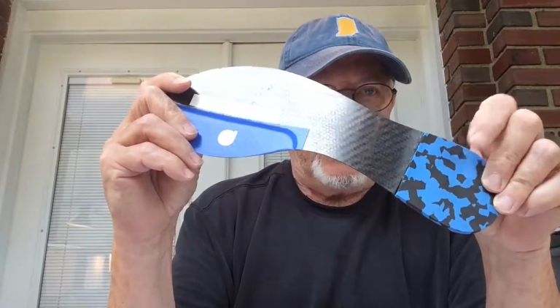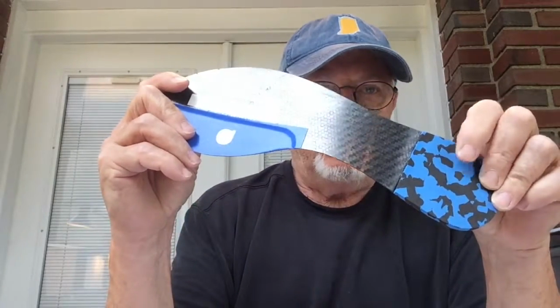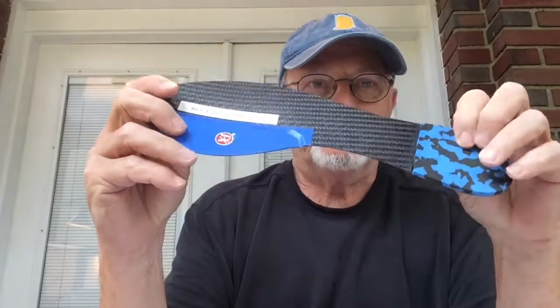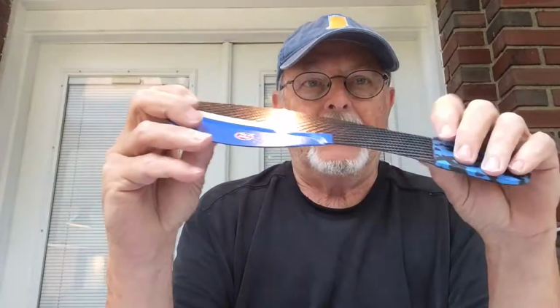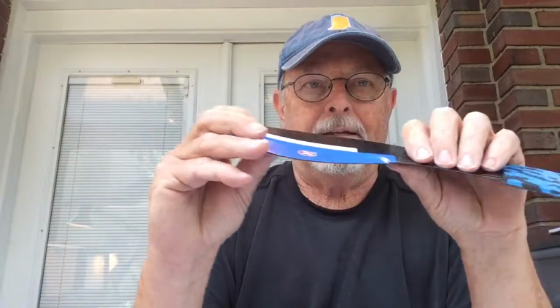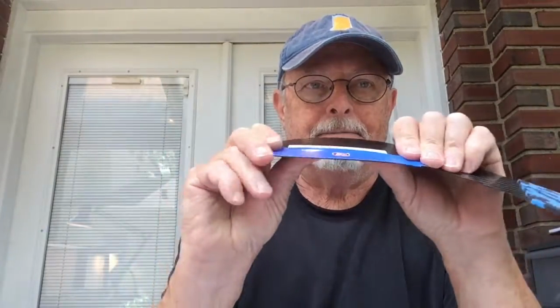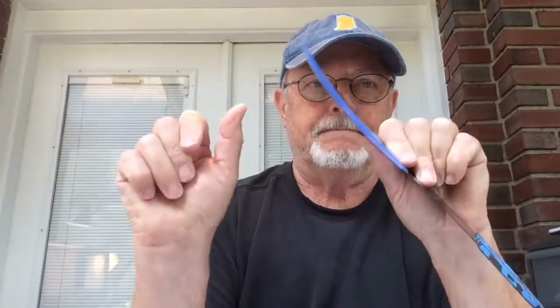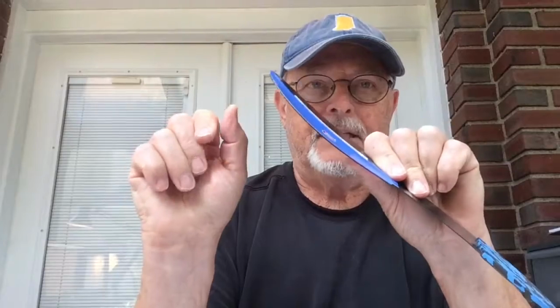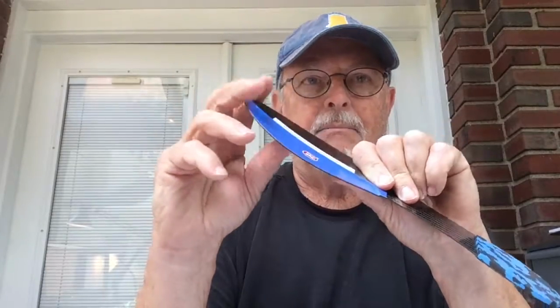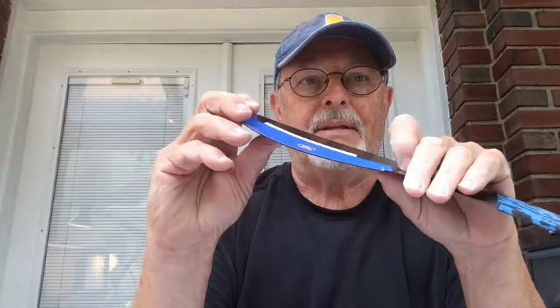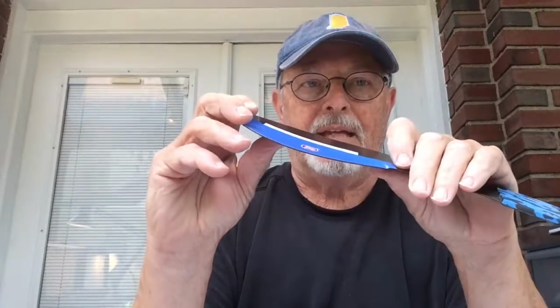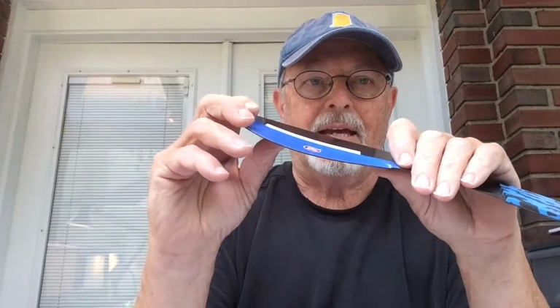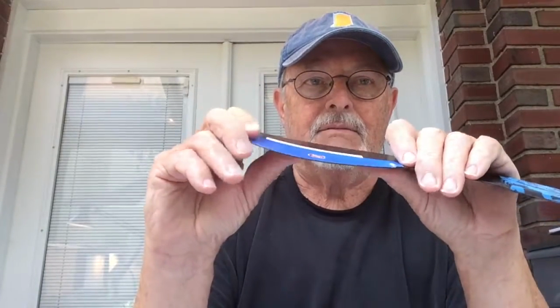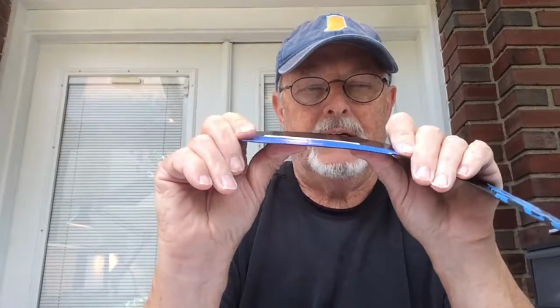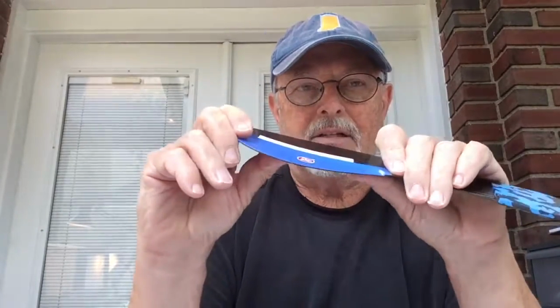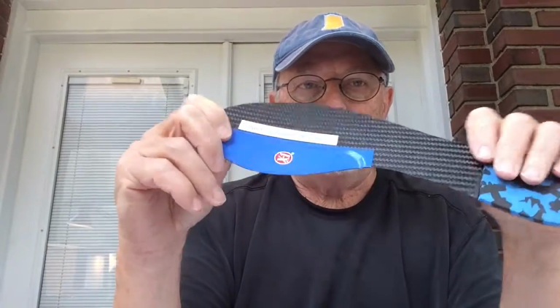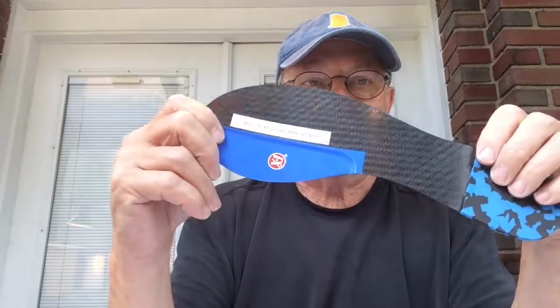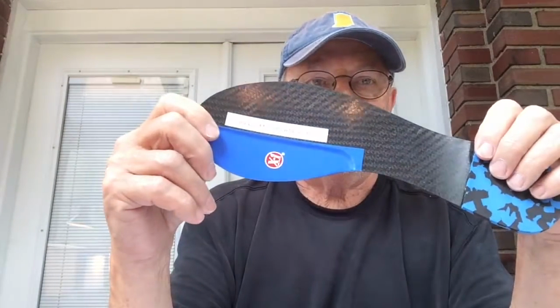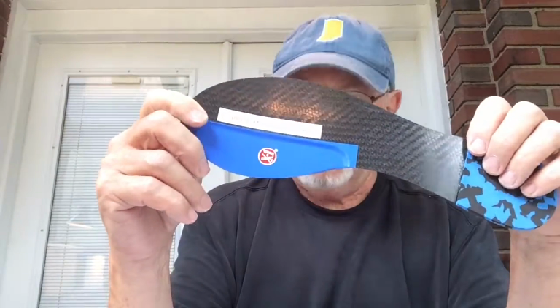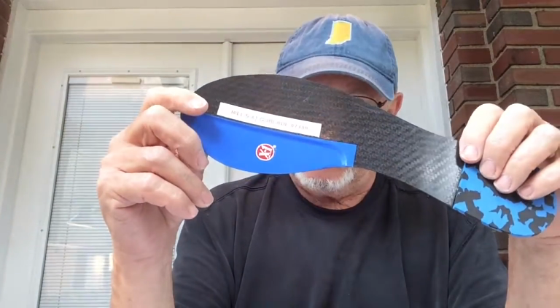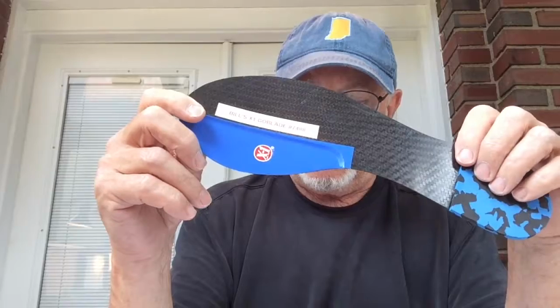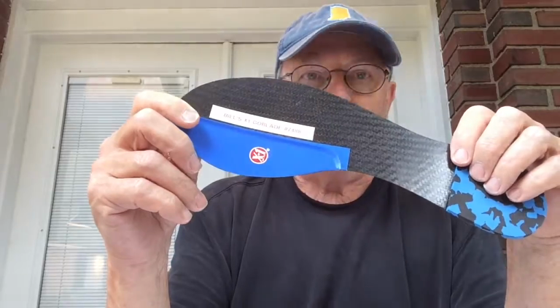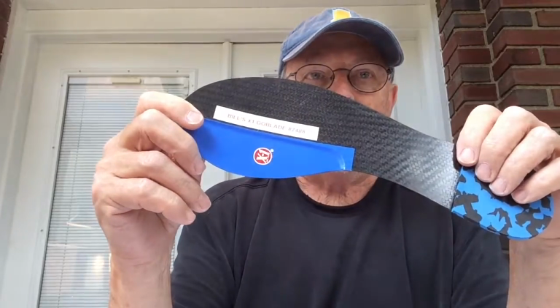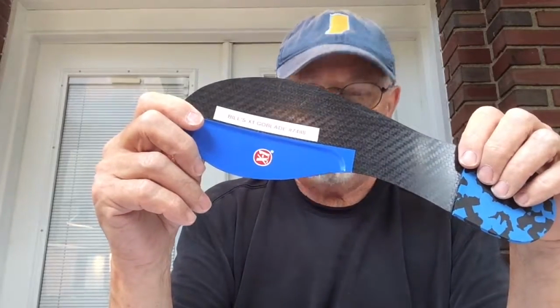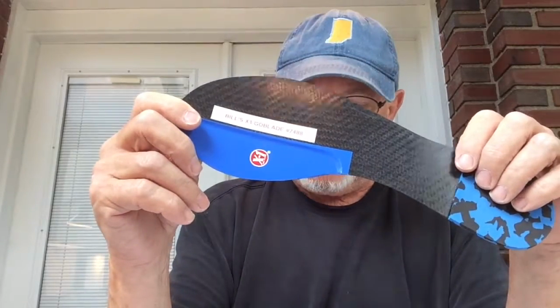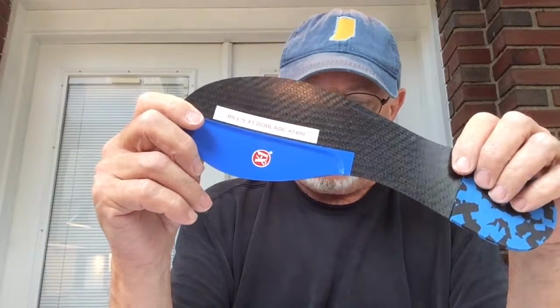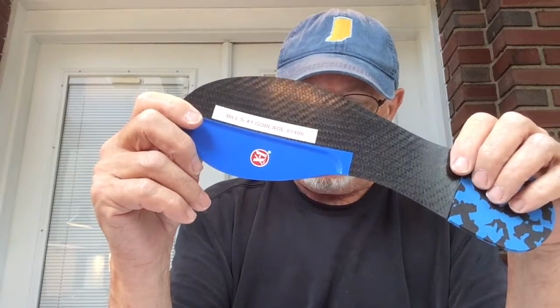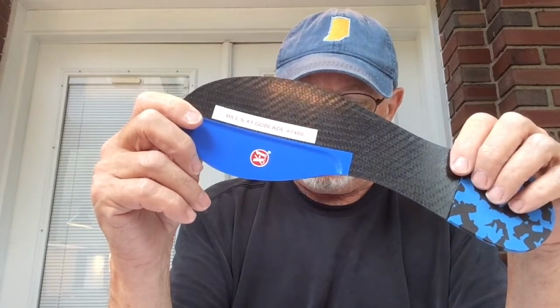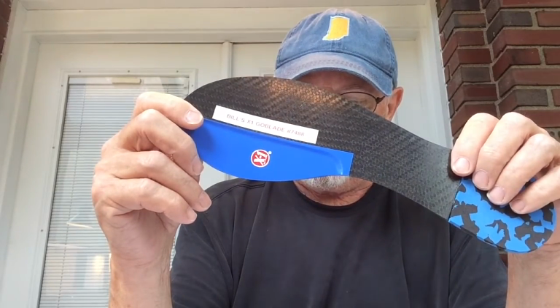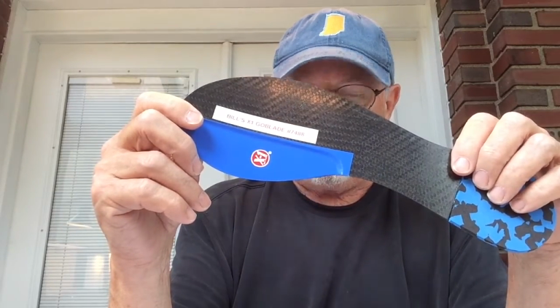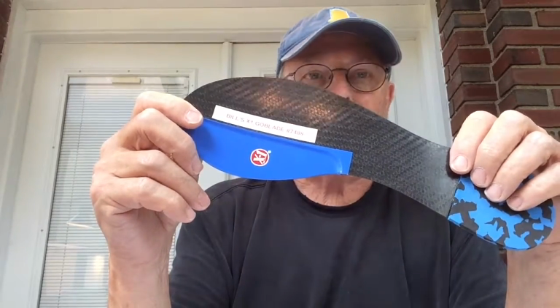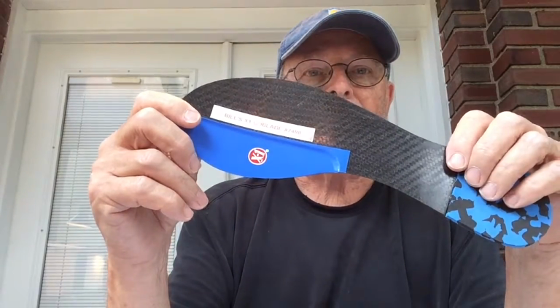Padded heel and gives it a little pop at the end of the gait cycle. It's an all composite material. This thing weighs 1.3 ounces and is 0.03 of an inch thick.